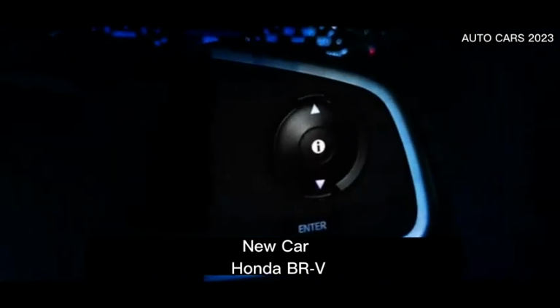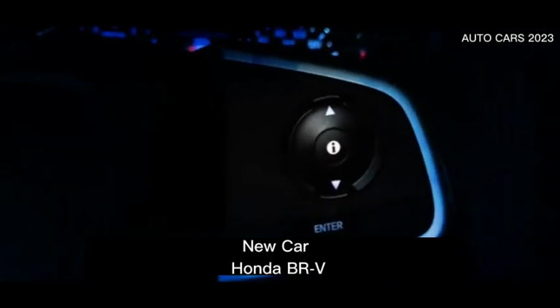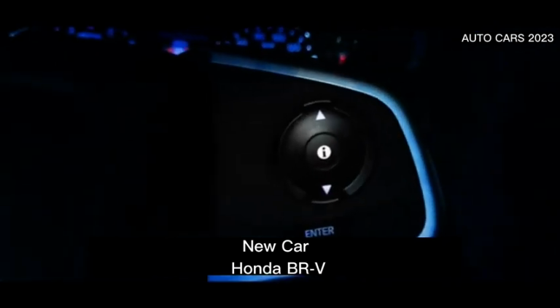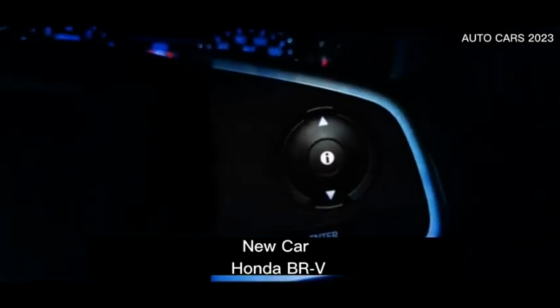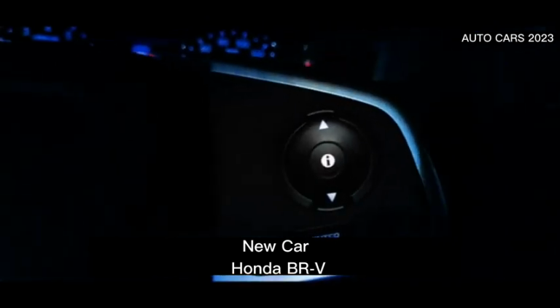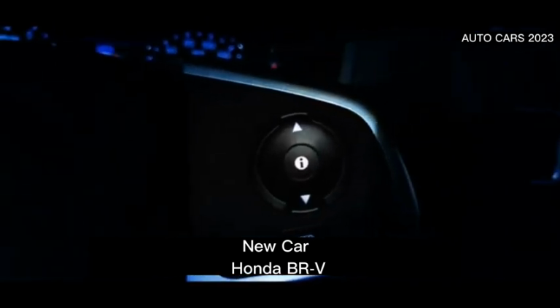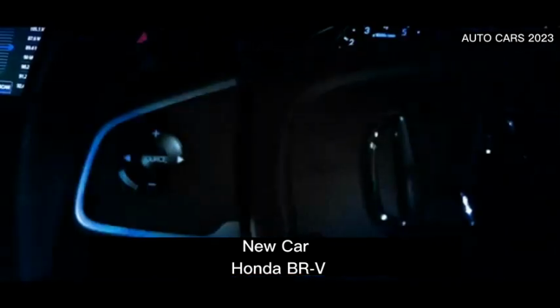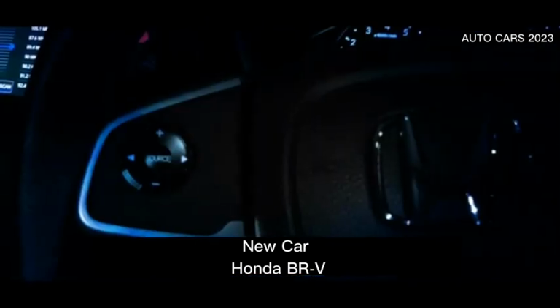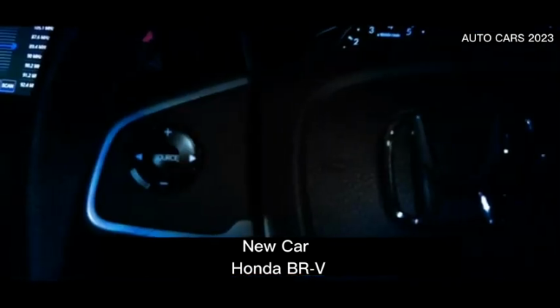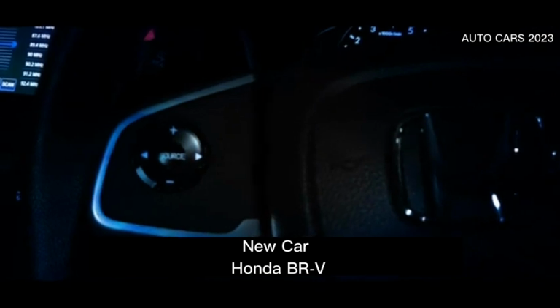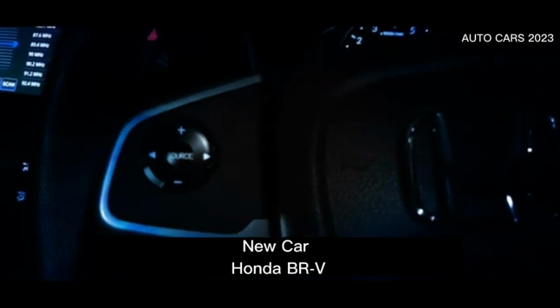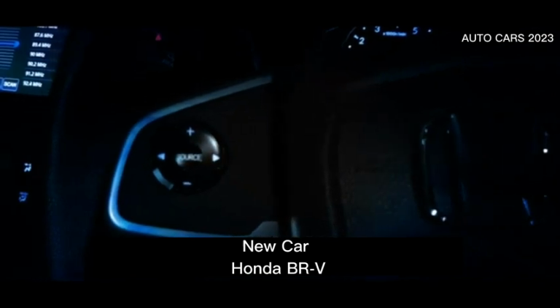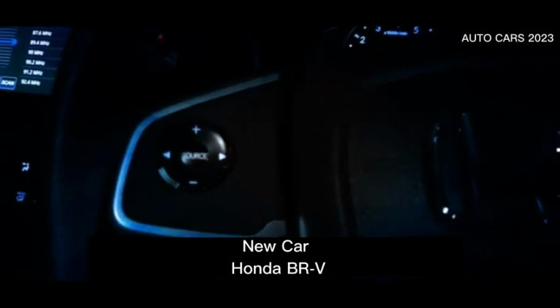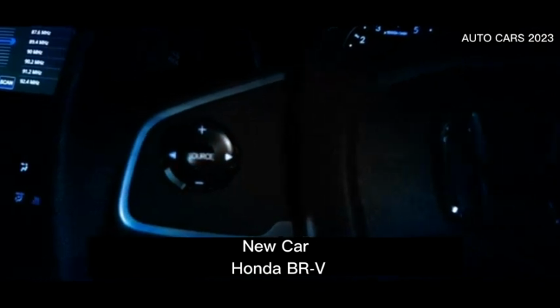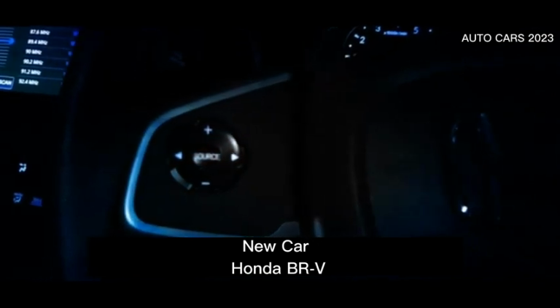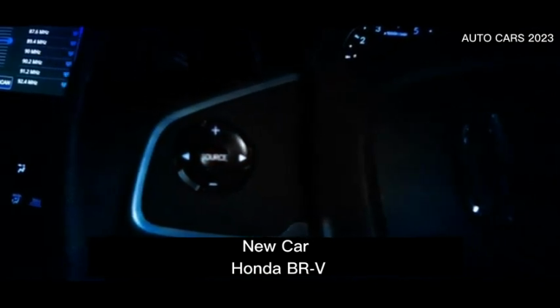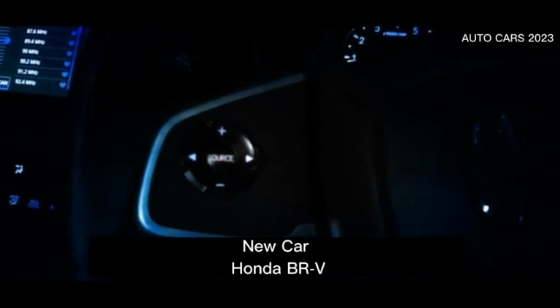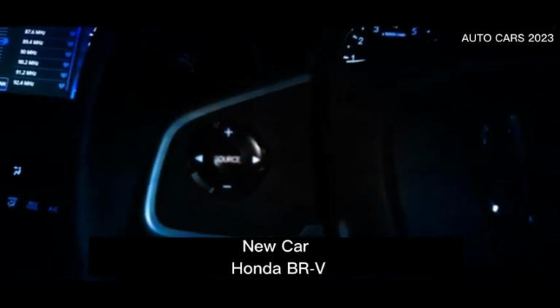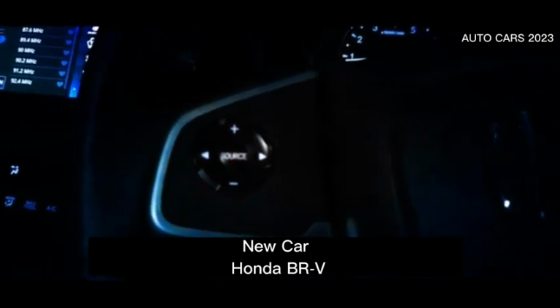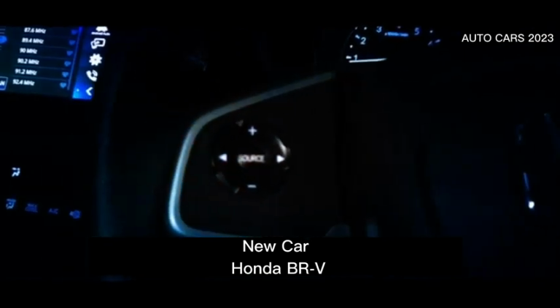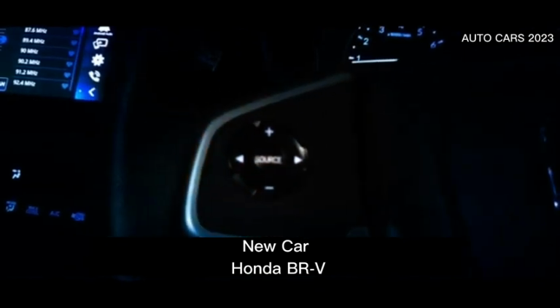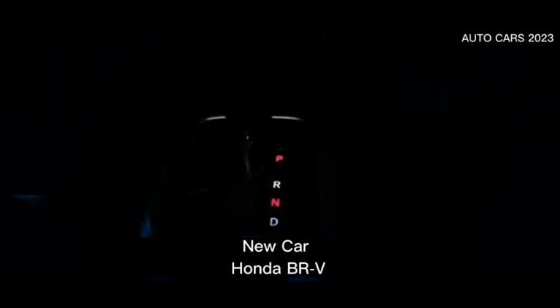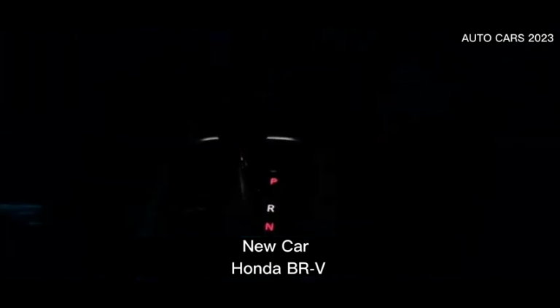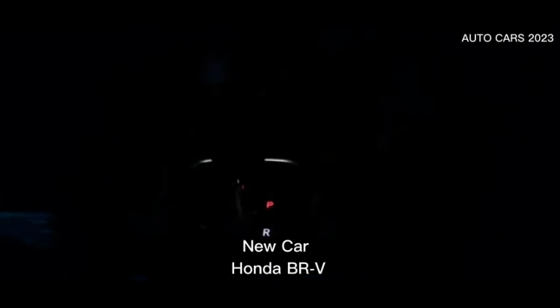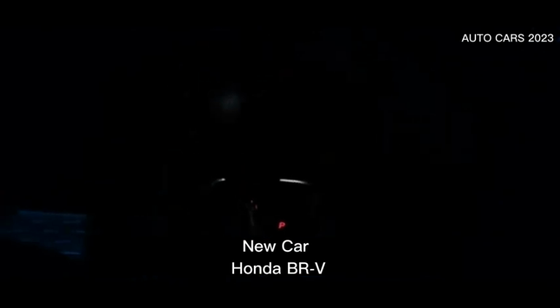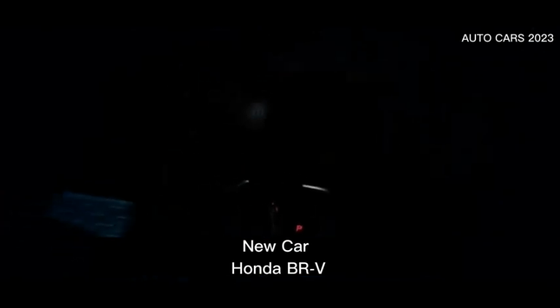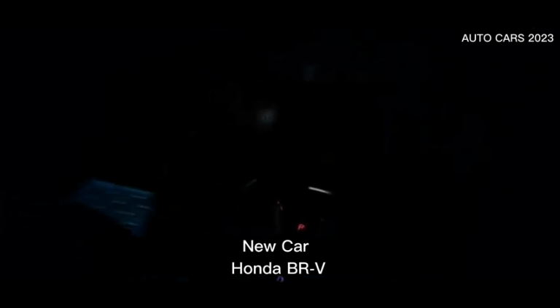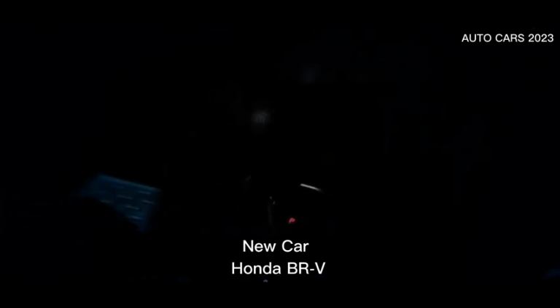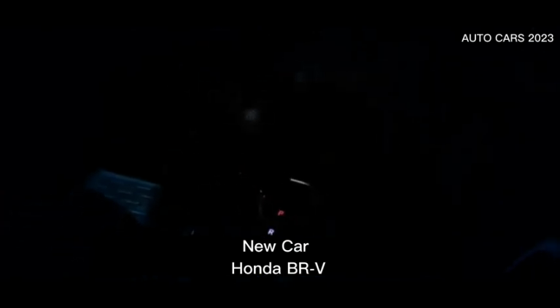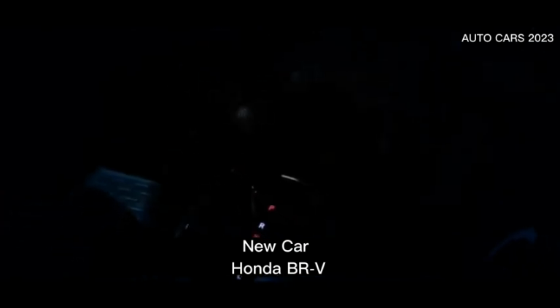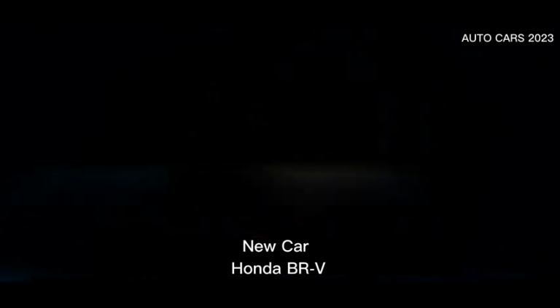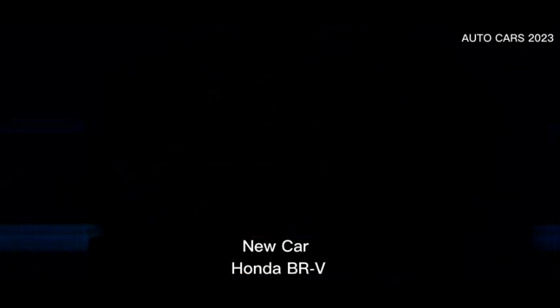What is no less interesting about the all-new Honda BR-V is the four-position voice command system. This system is used in premium class cars.